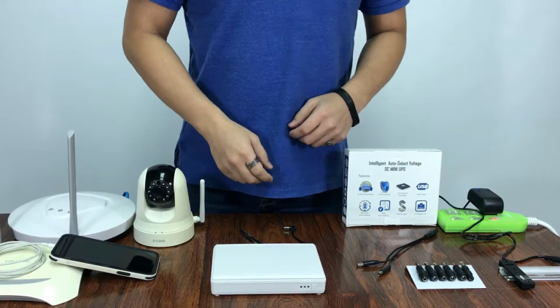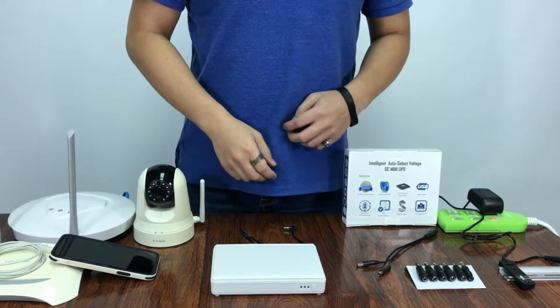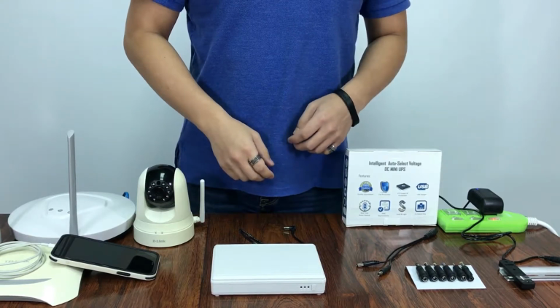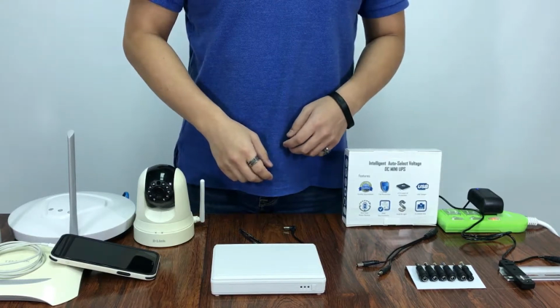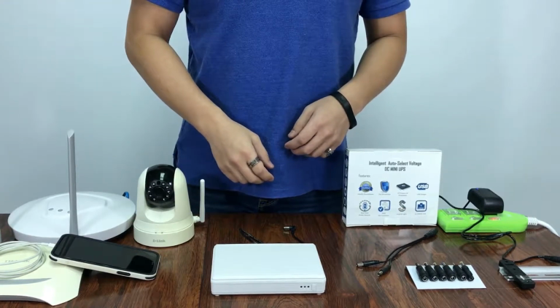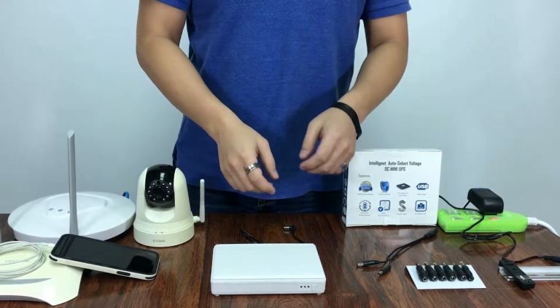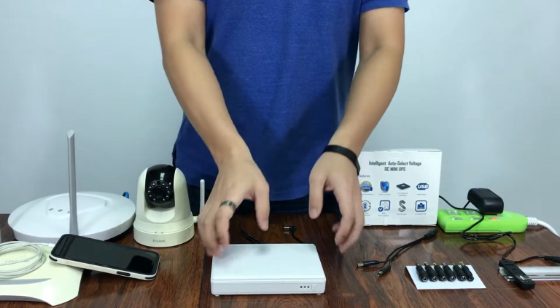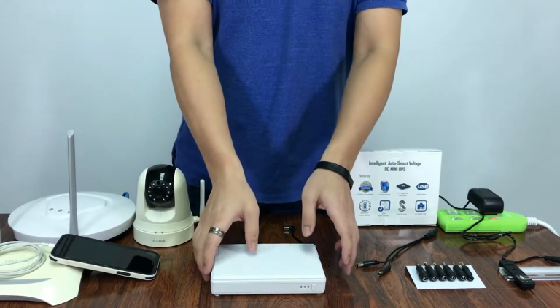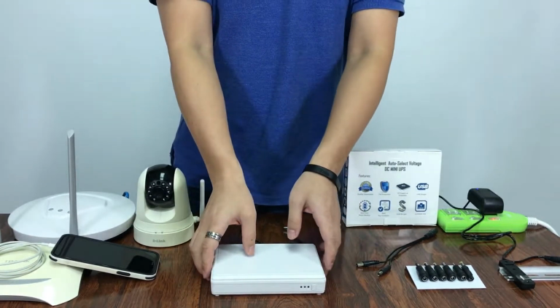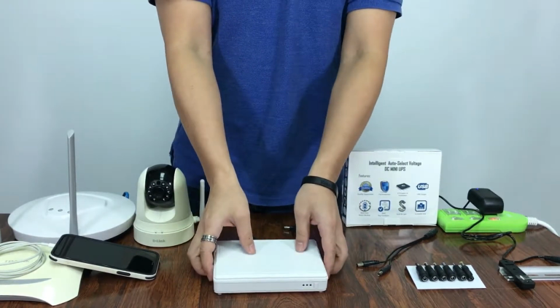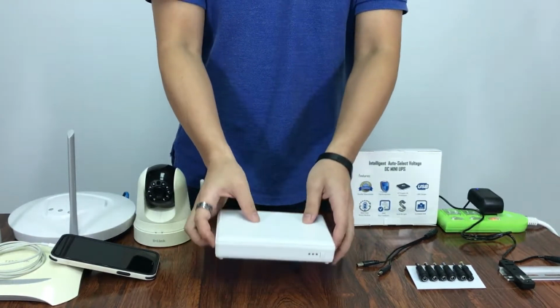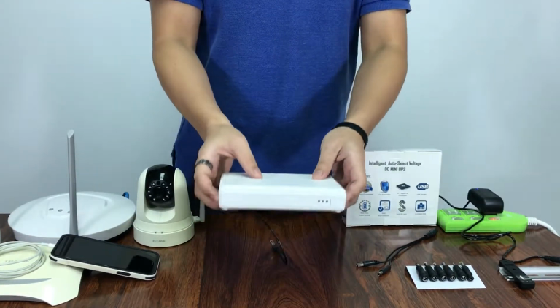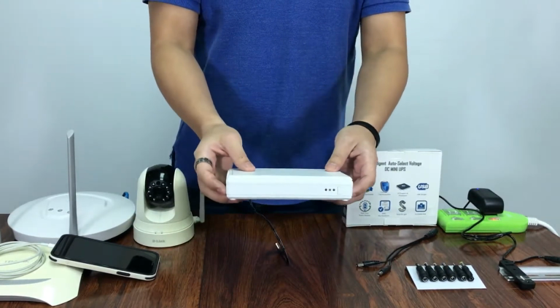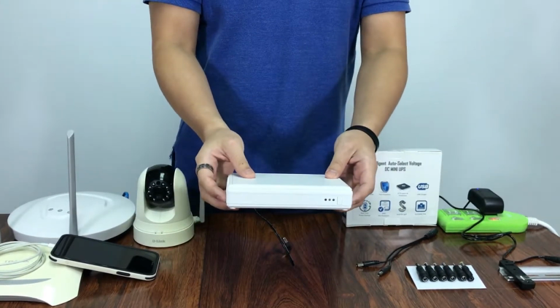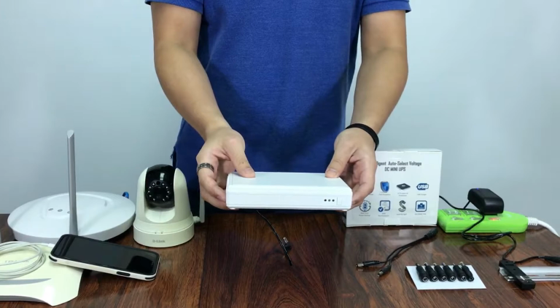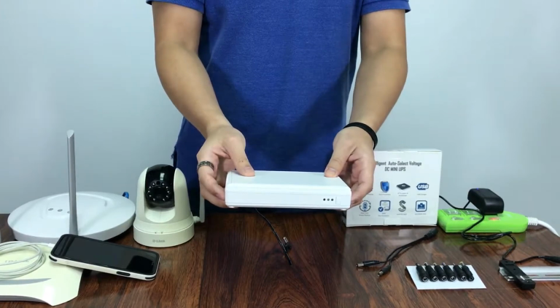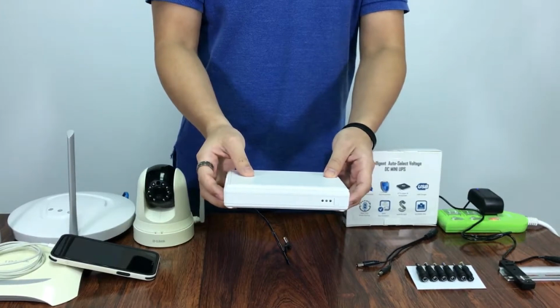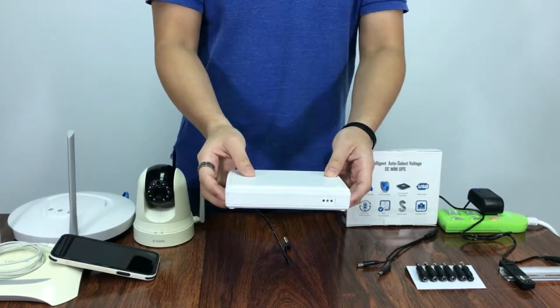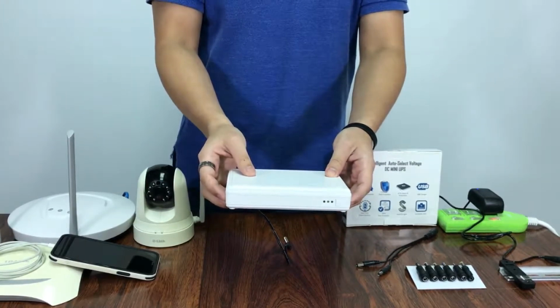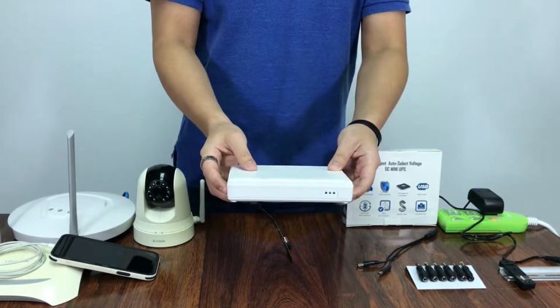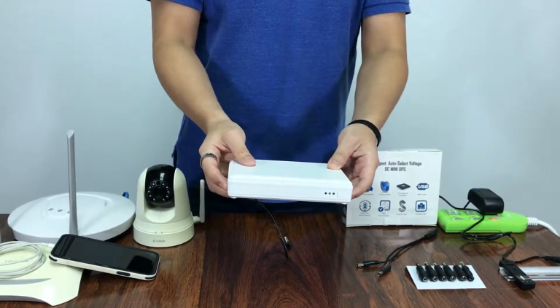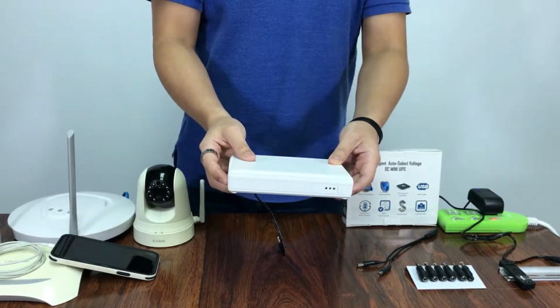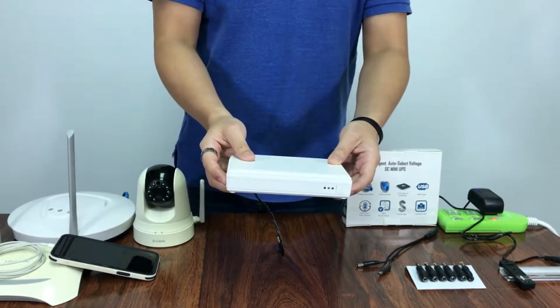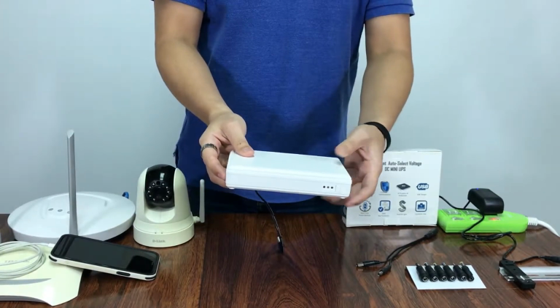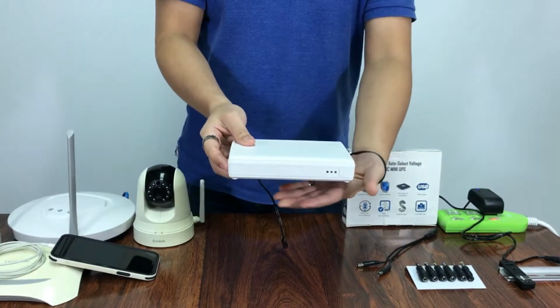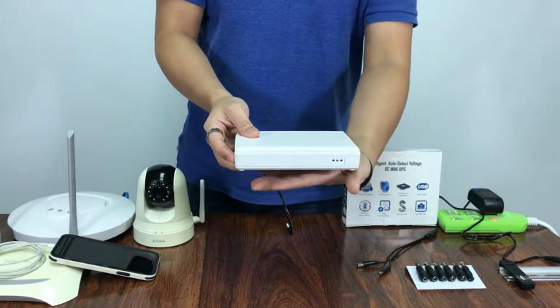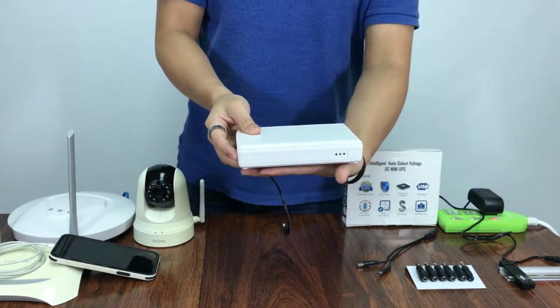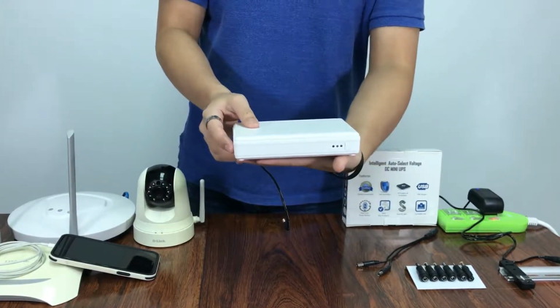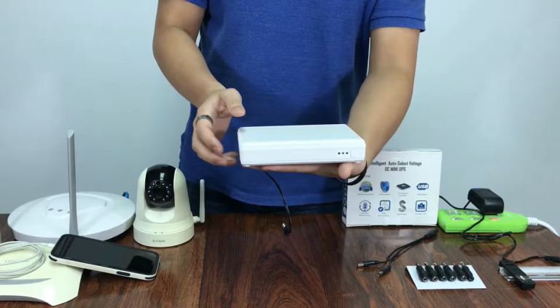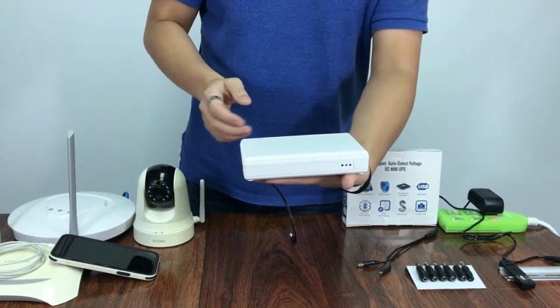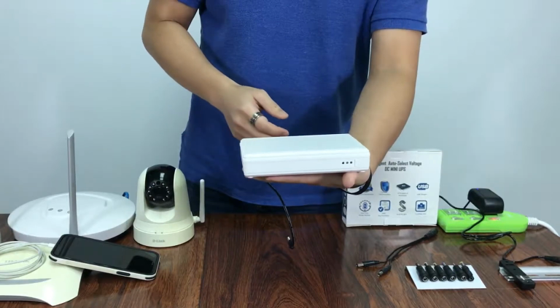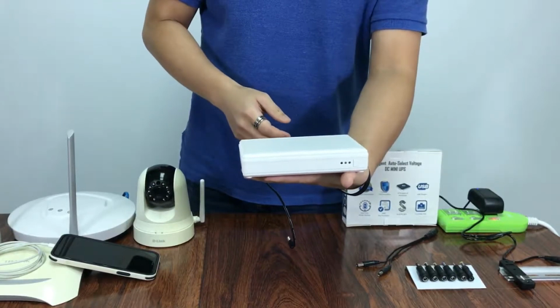Ladies and gentlemen, here I present you the Mini UPS MVPOE, a DC to DC version. It is called a Mini UPS because of the size of a pen.